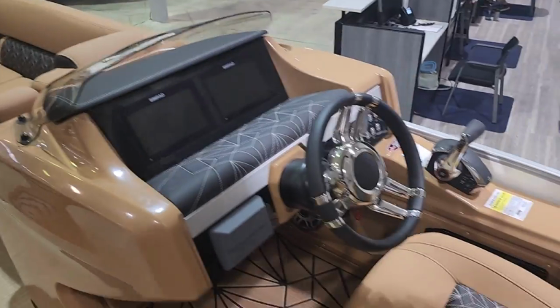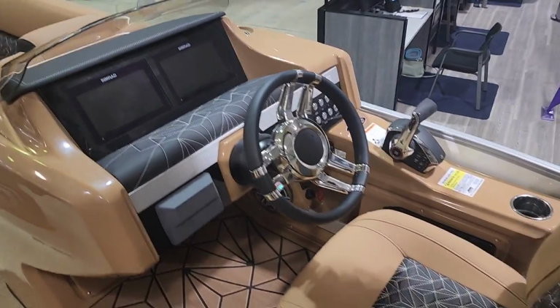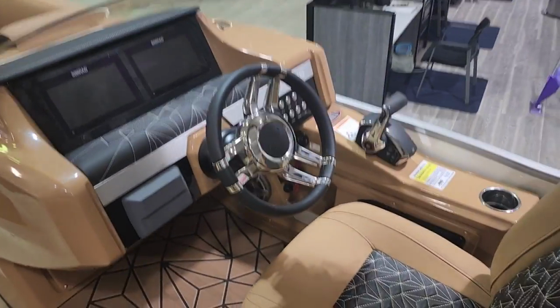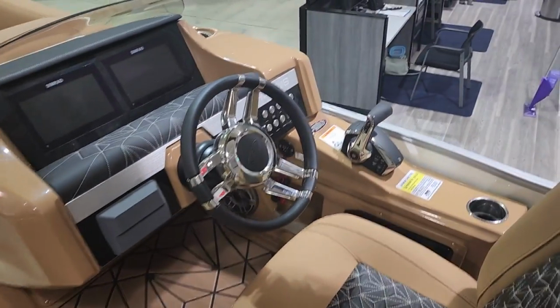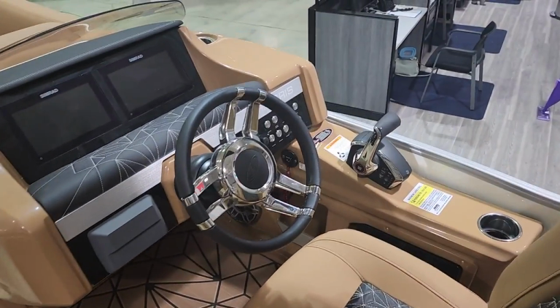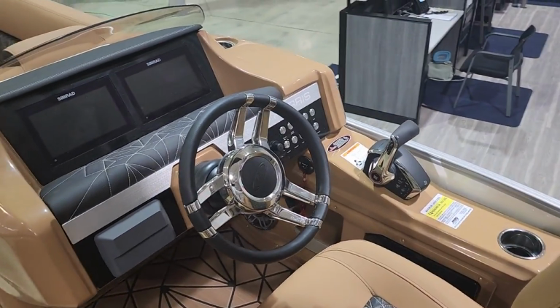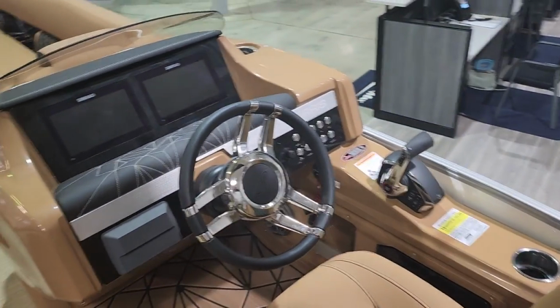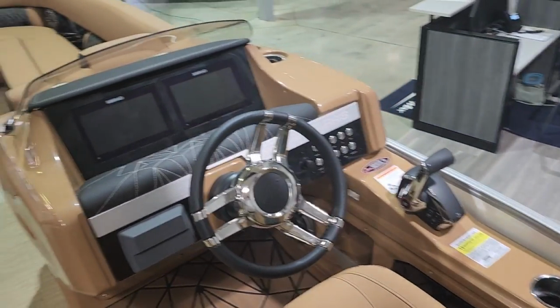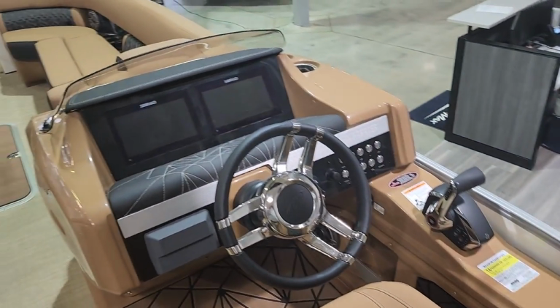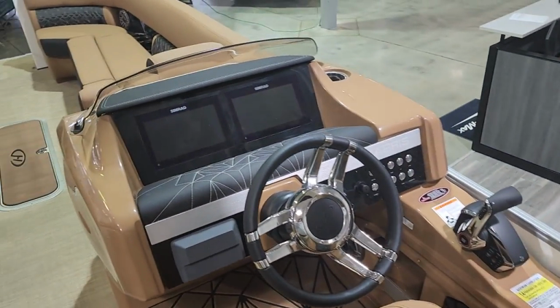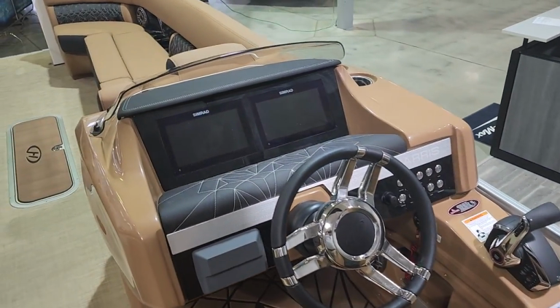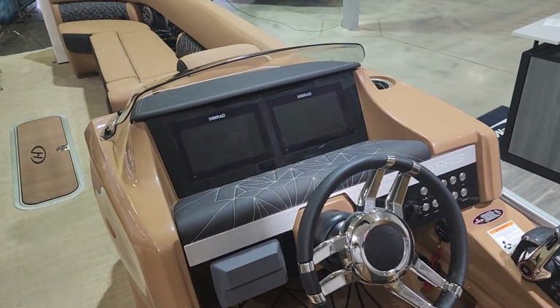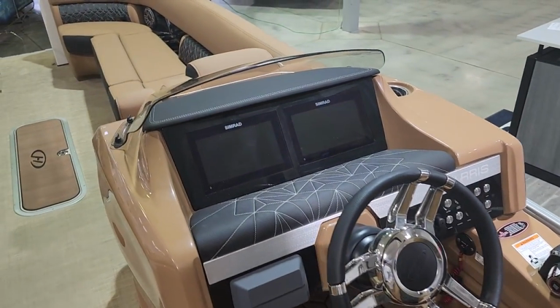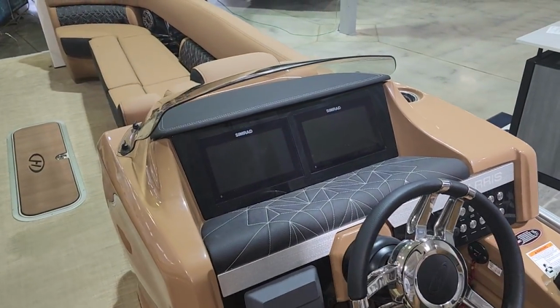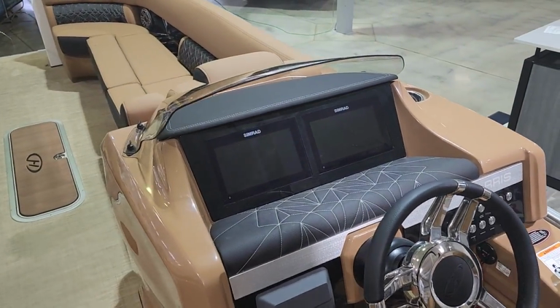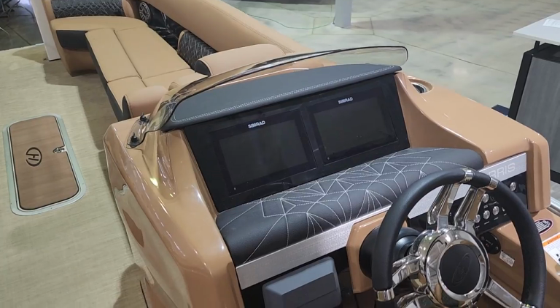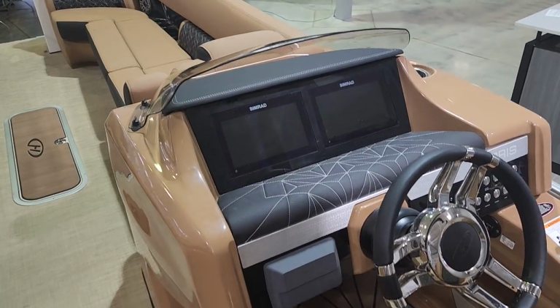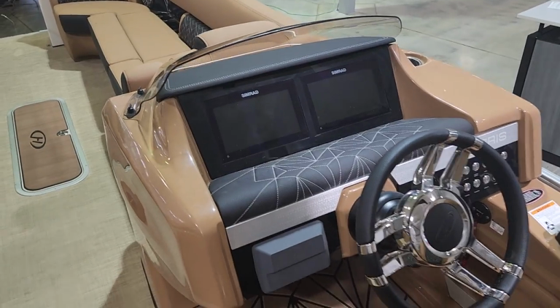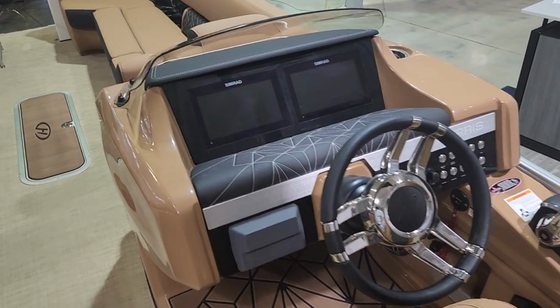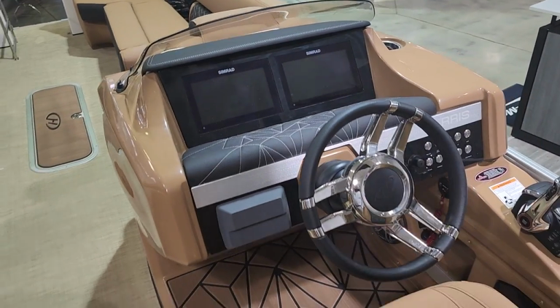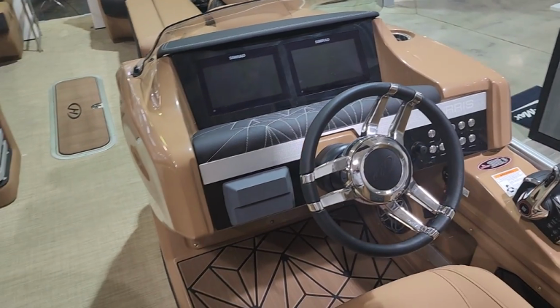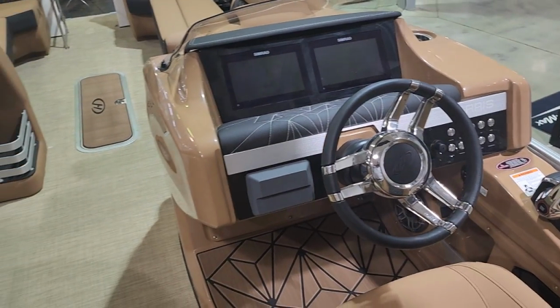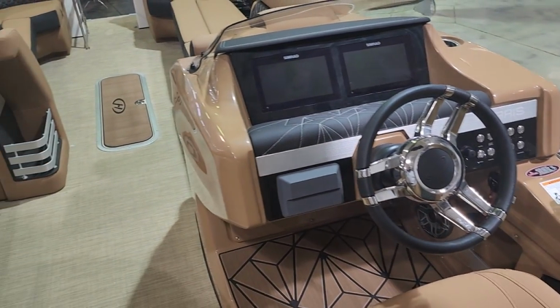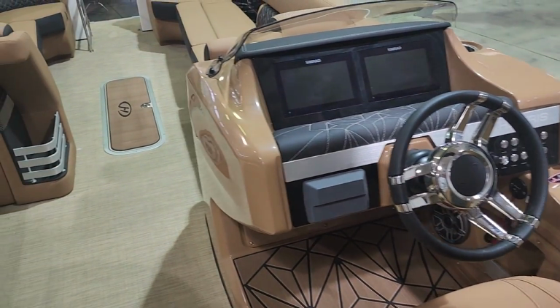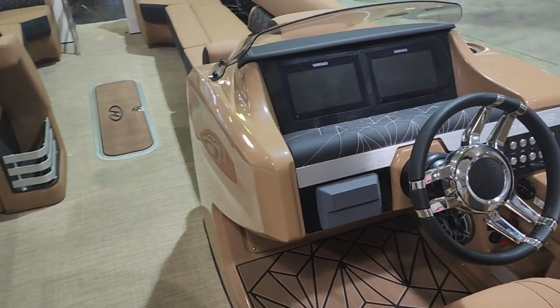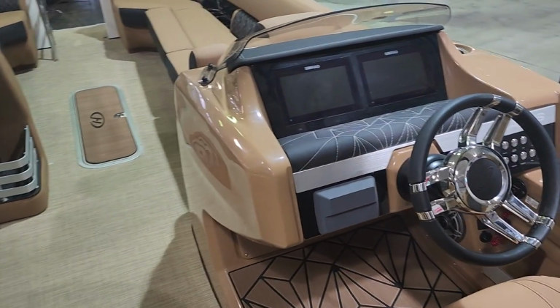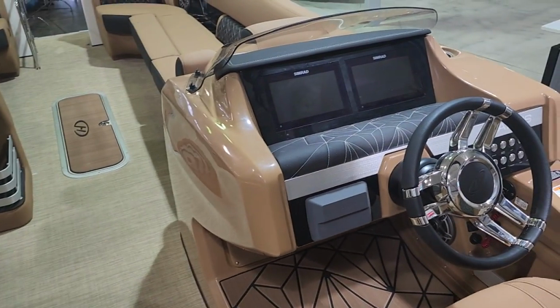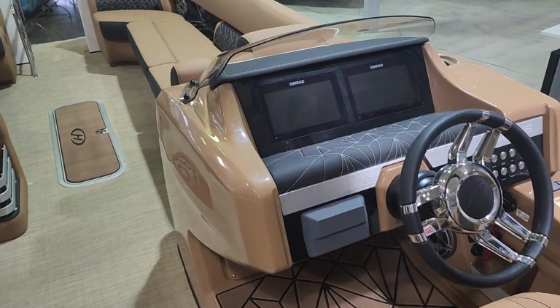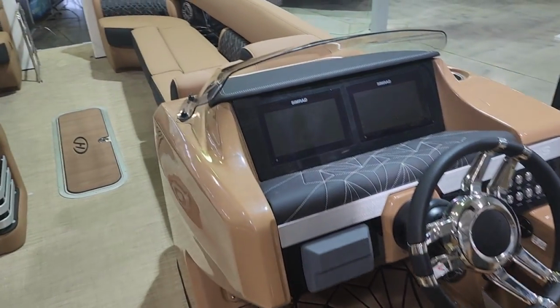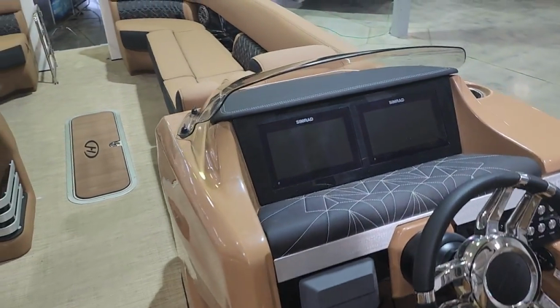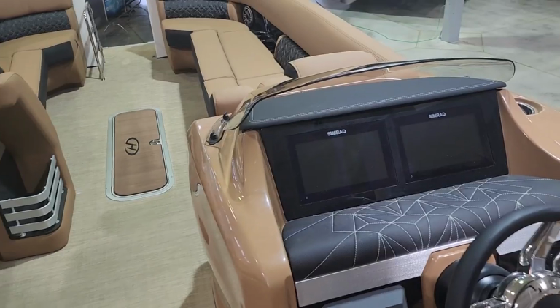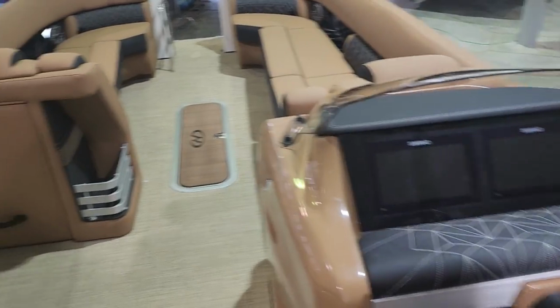All electronic digital shifting. Dual SIMRAD screens for navigation and all your engine data. It has the JL audio stereo system on it as well.